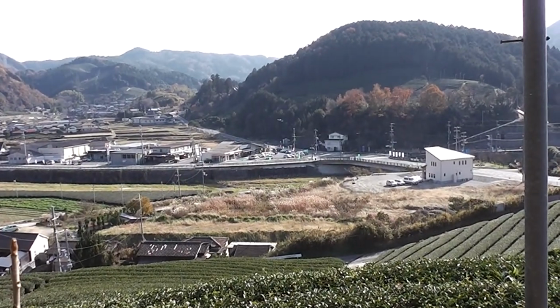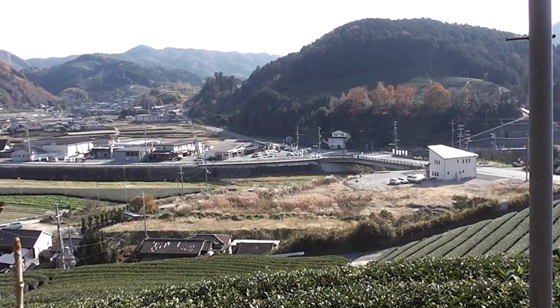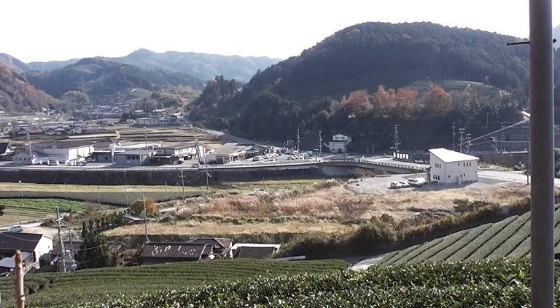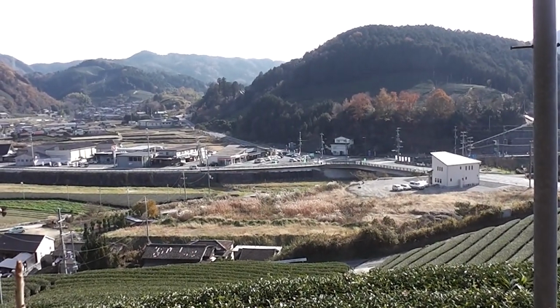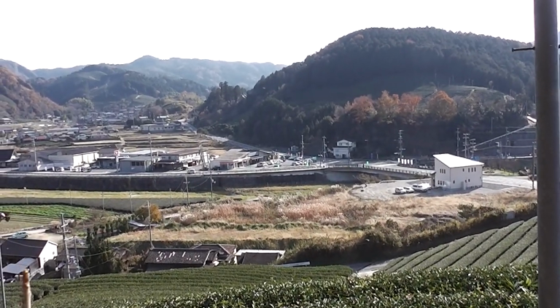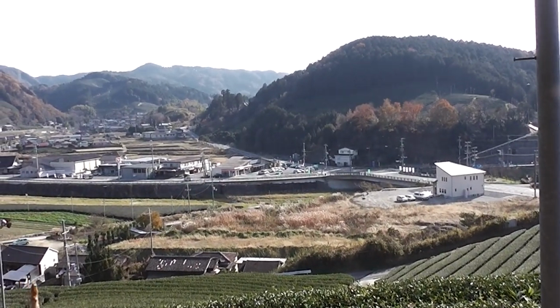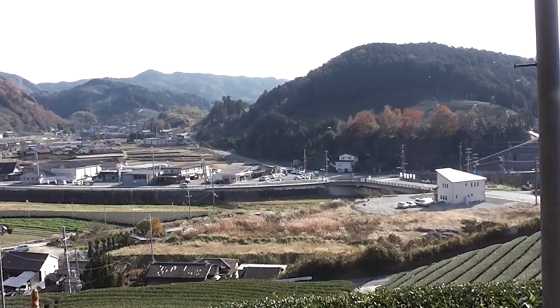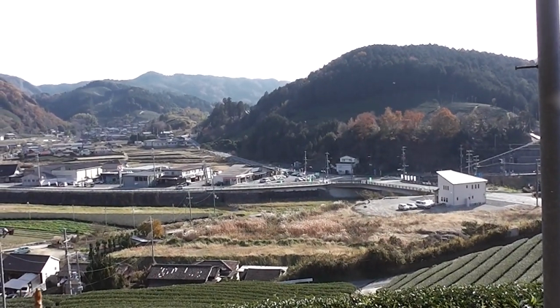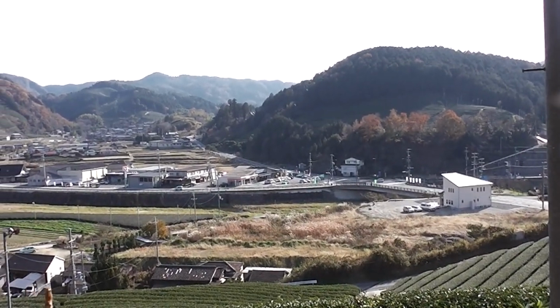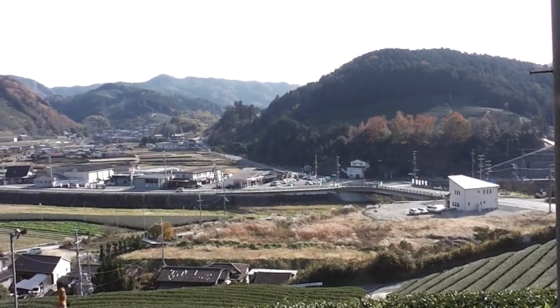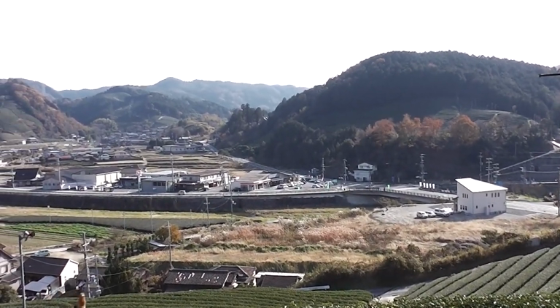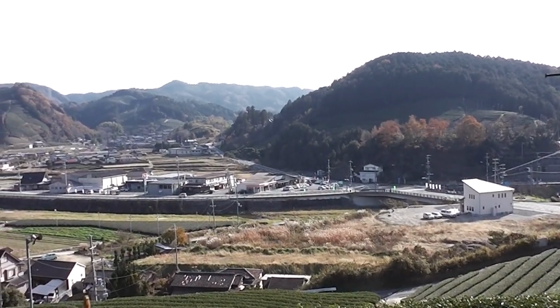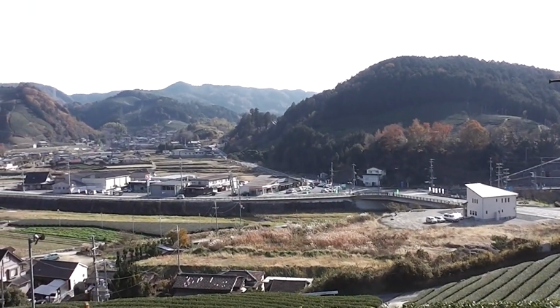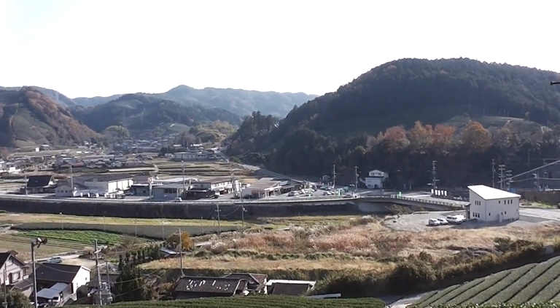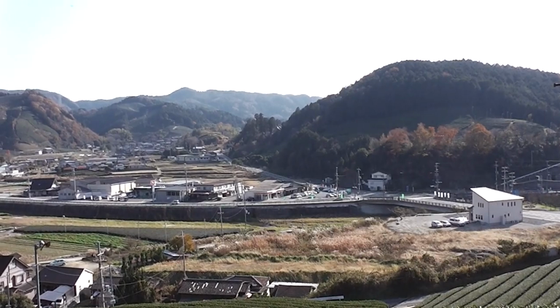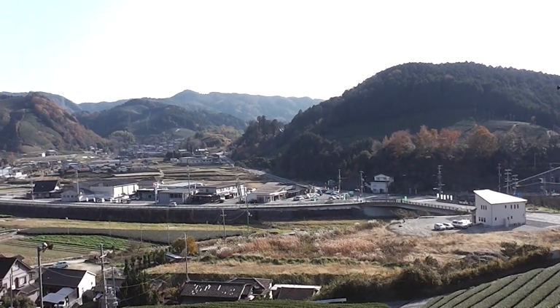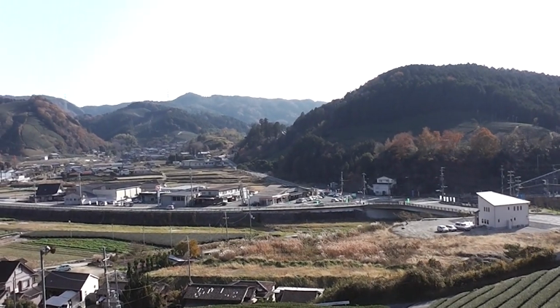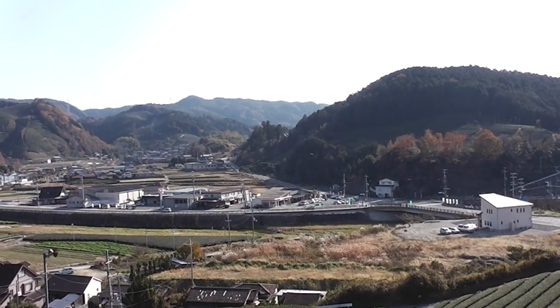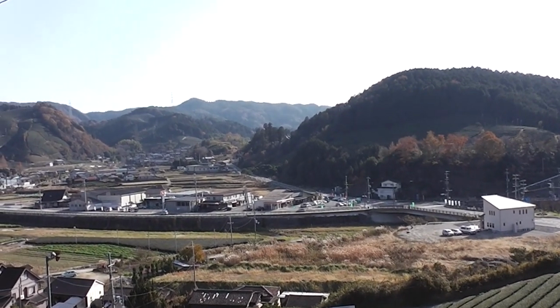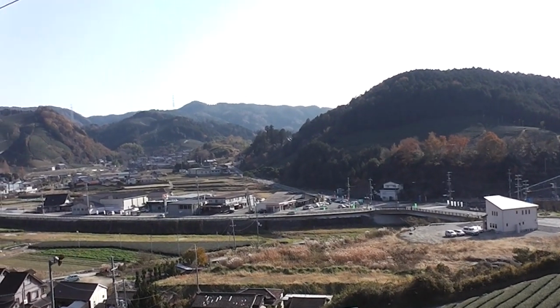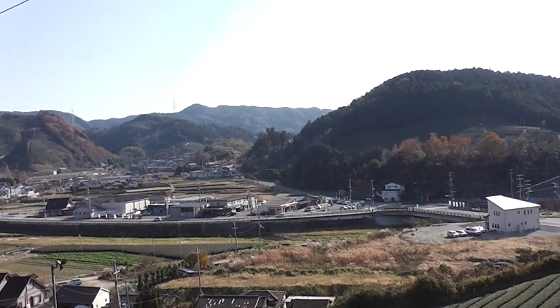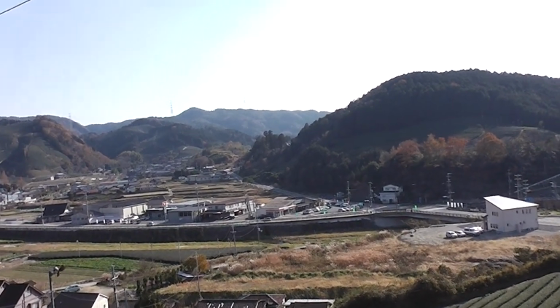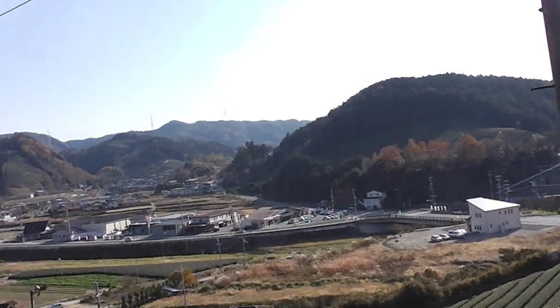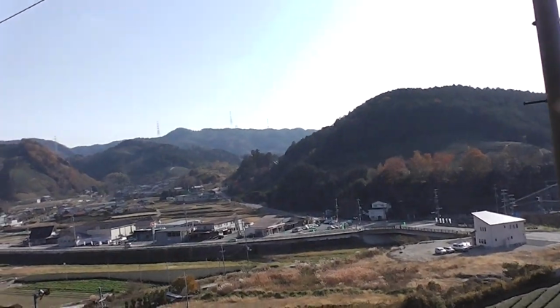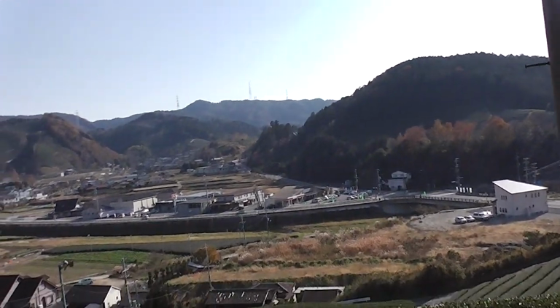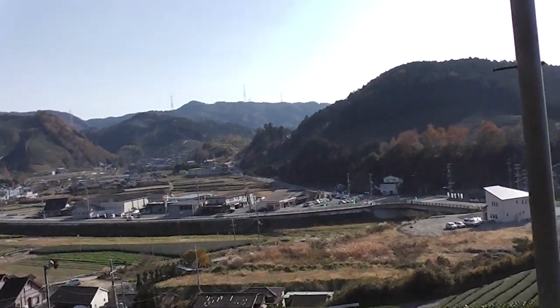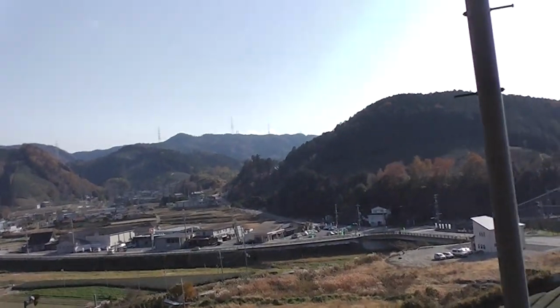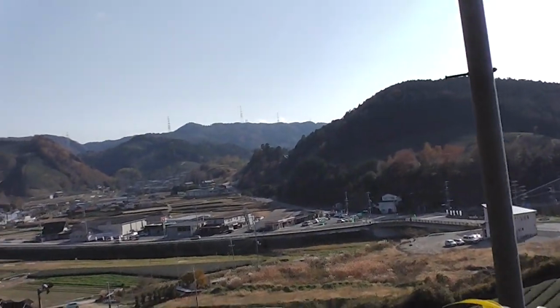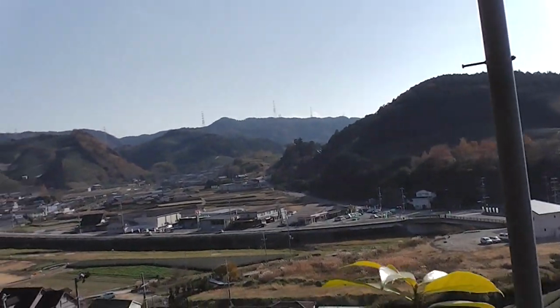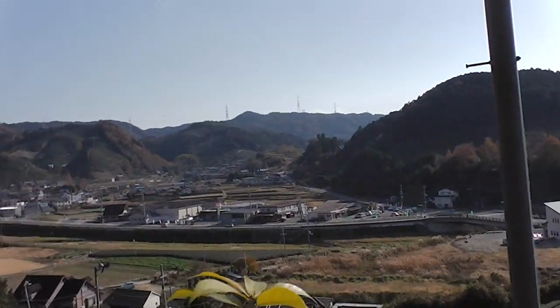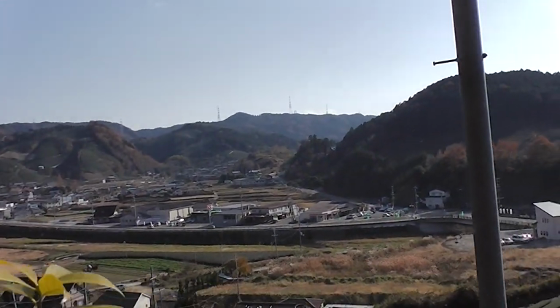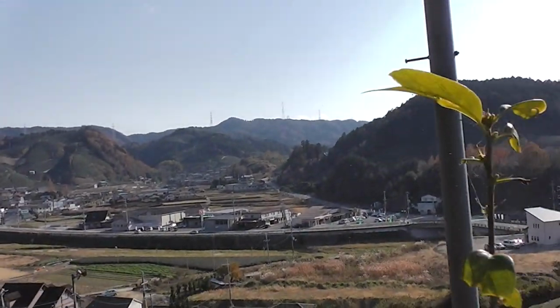The road up in that valley takes you through to Kasagi — a nice little drive, a nice little bike ride through there. You might even encounter one or two monkeys on your way through.